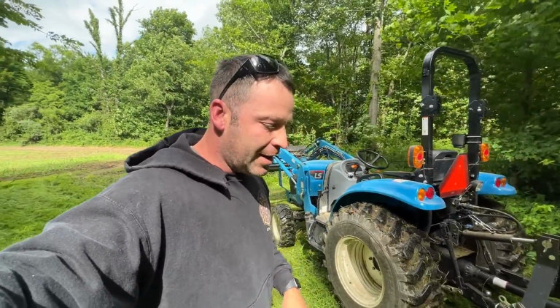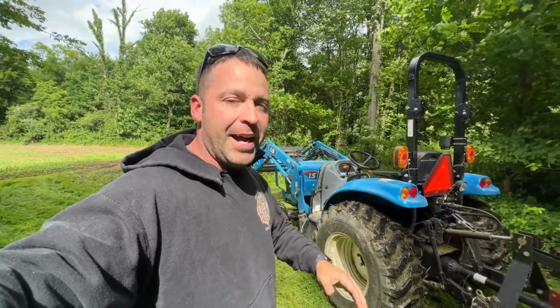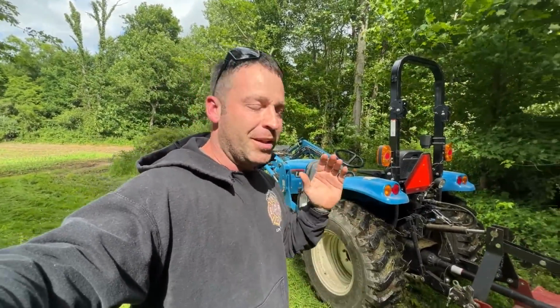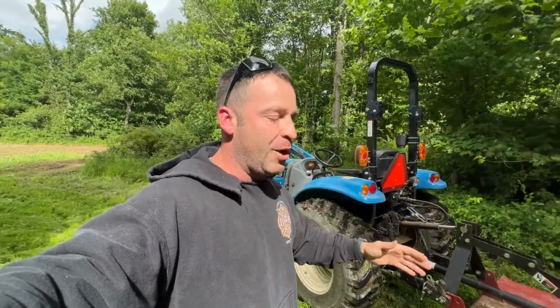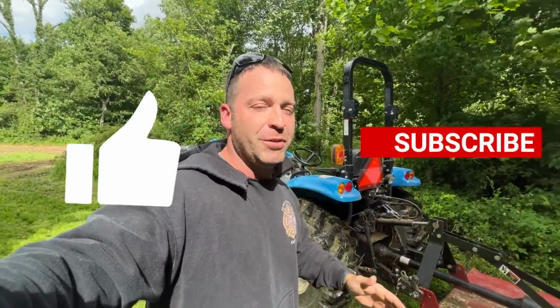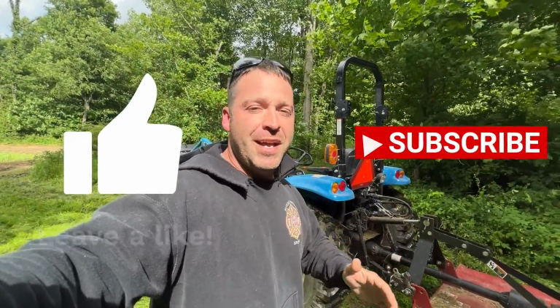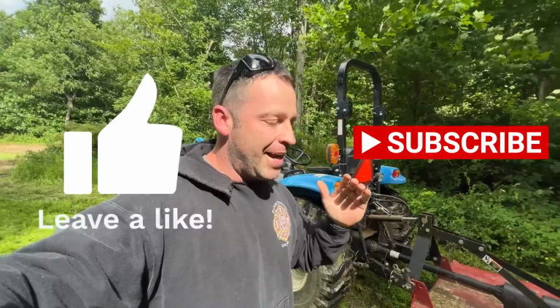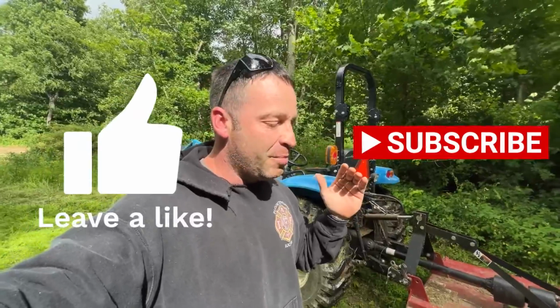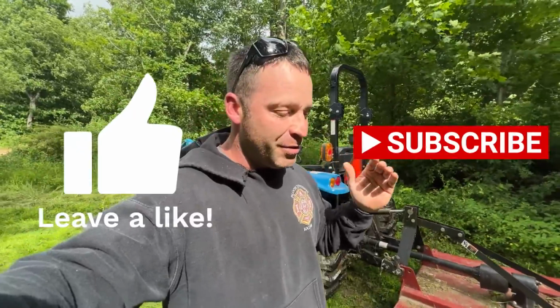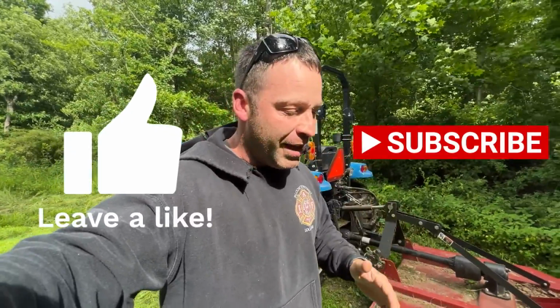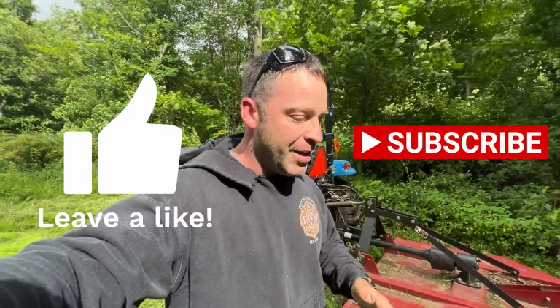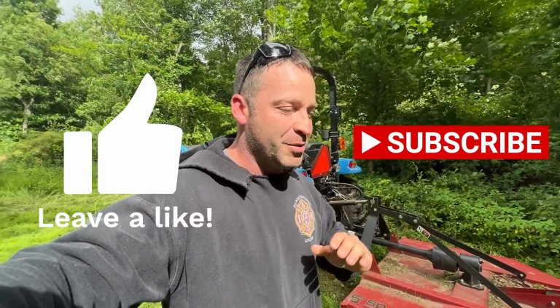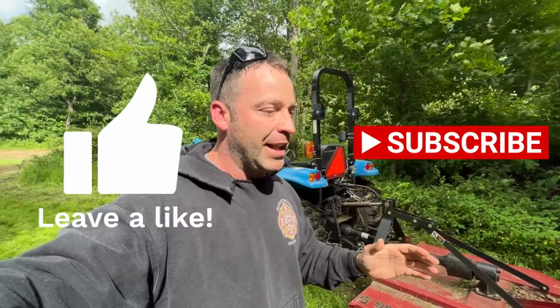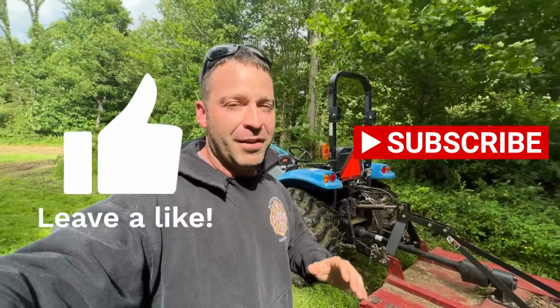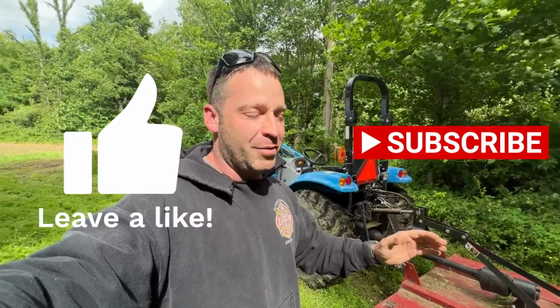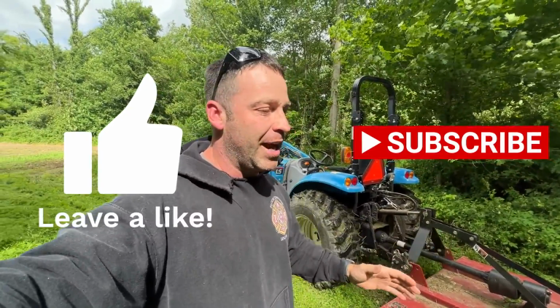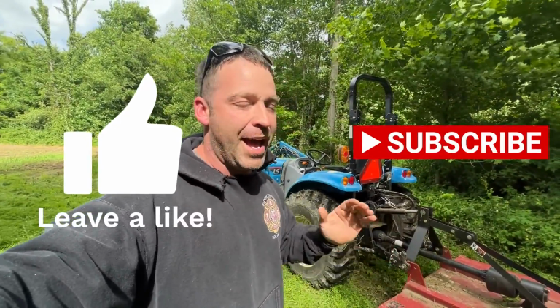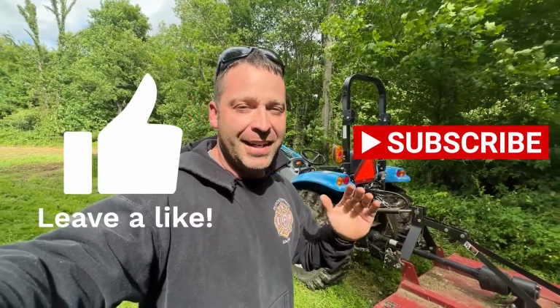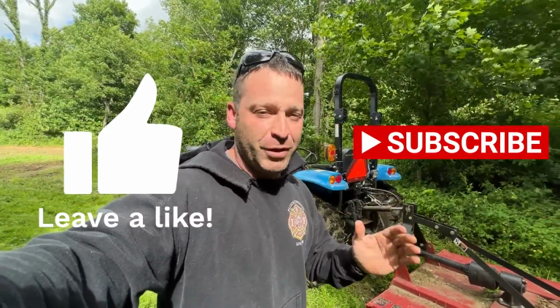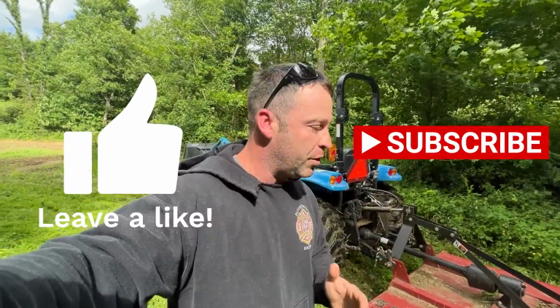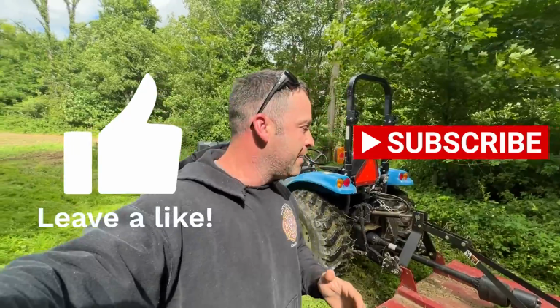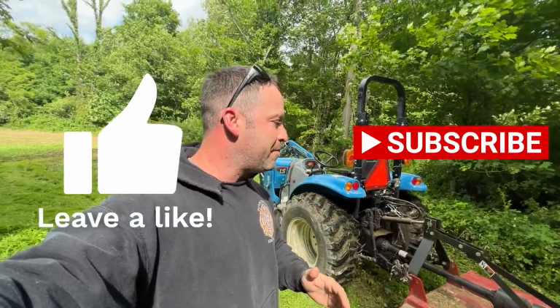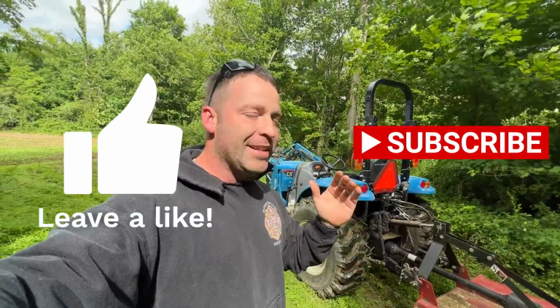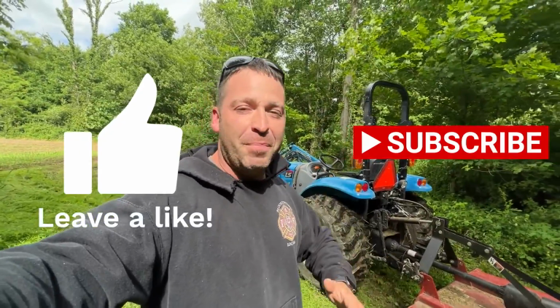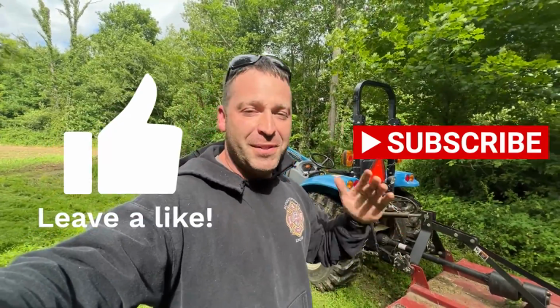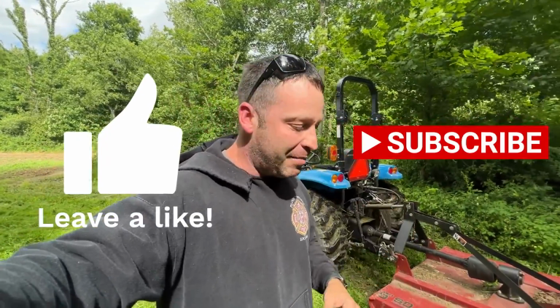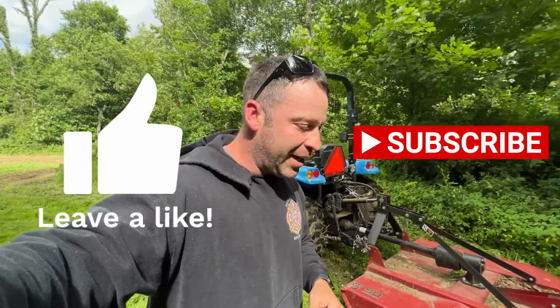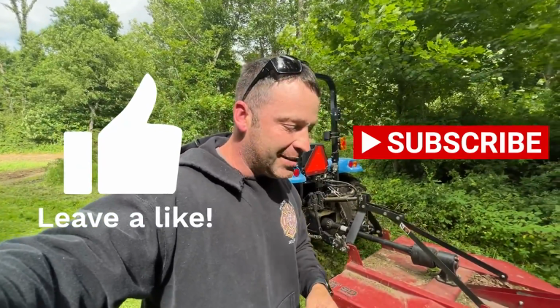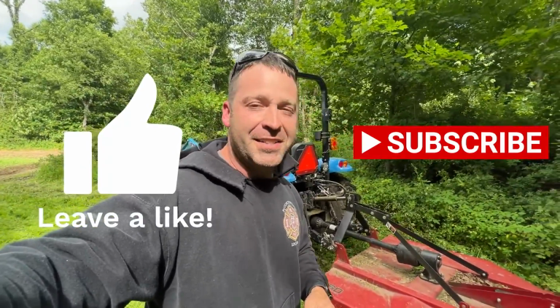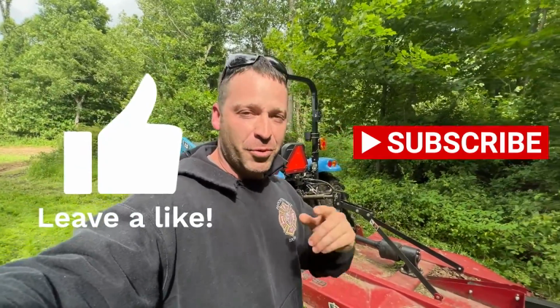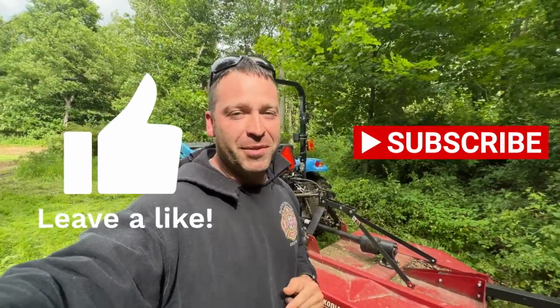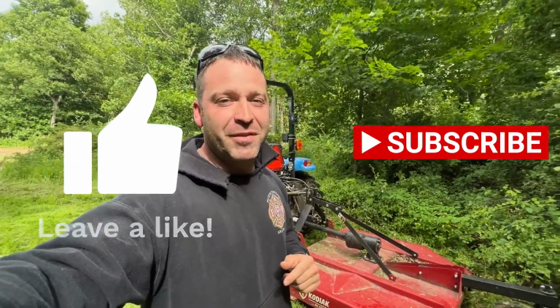Guys, I hope that this helps you and I hope that you enjoyed the video. I know it's really loud — the throttle is really high — but I had to get the footage for you. So hit the like button, subscribe to the channel, and until next time, we'll see you in the next video.